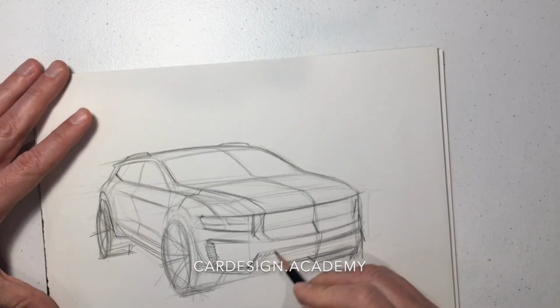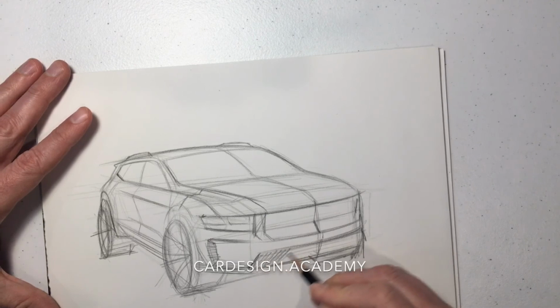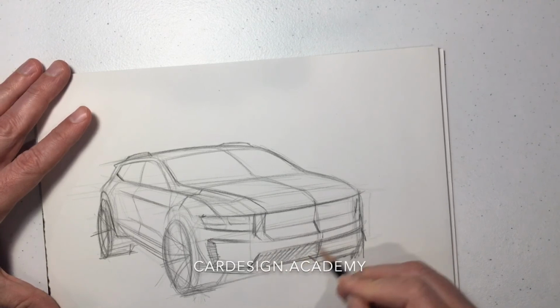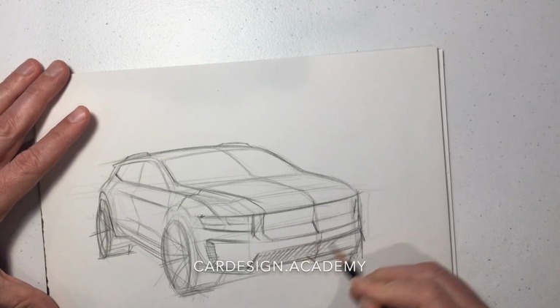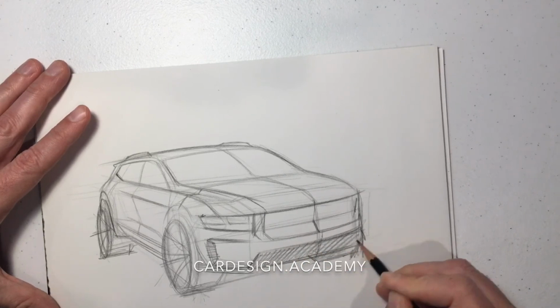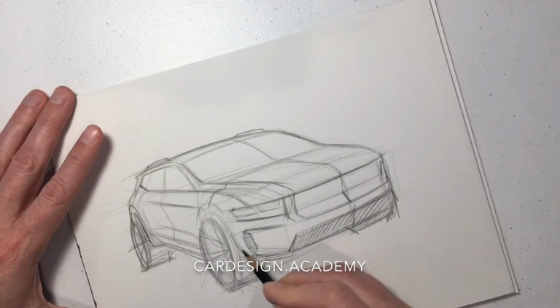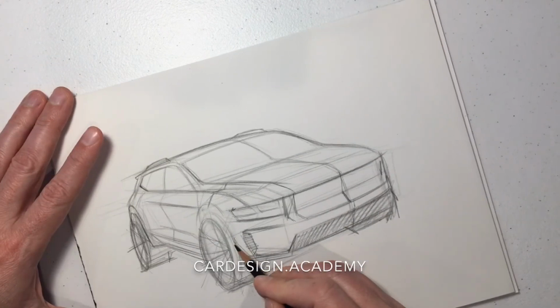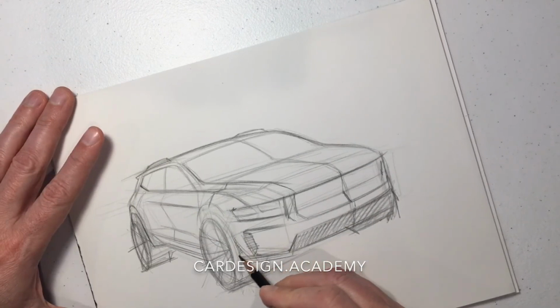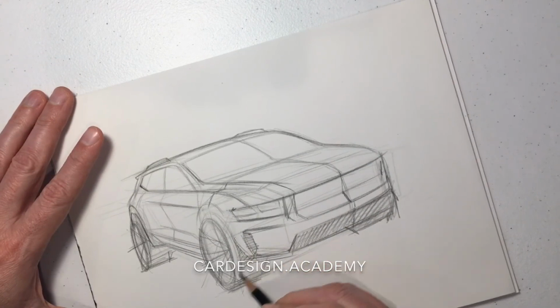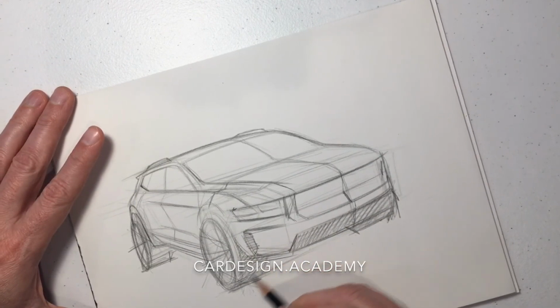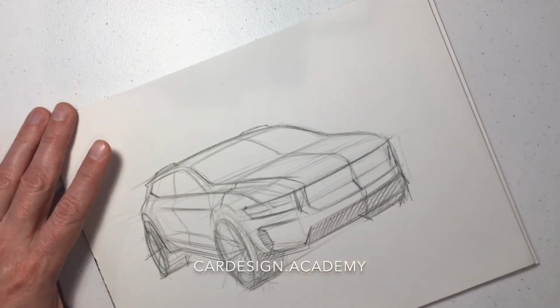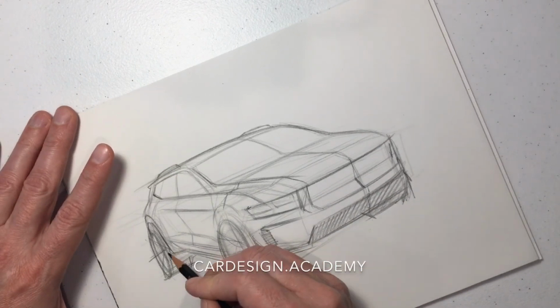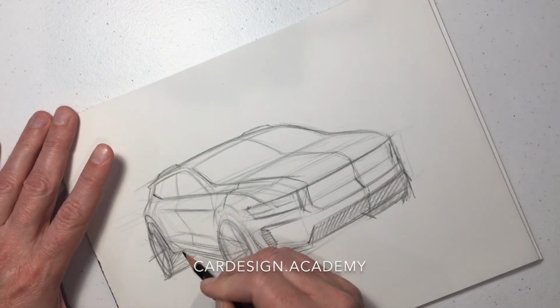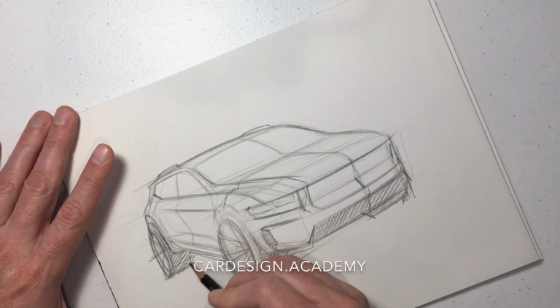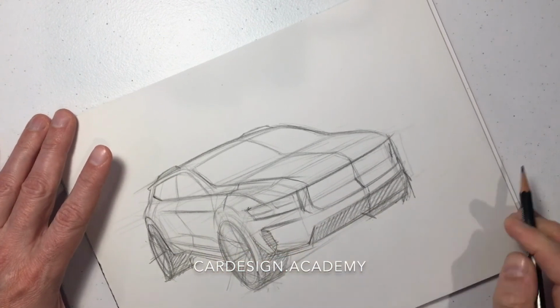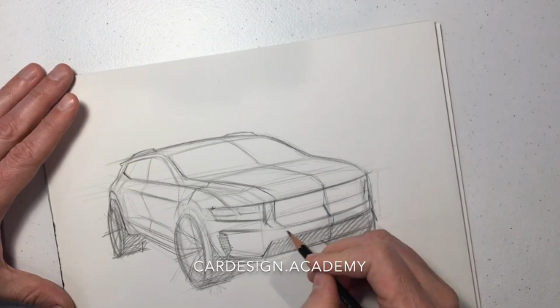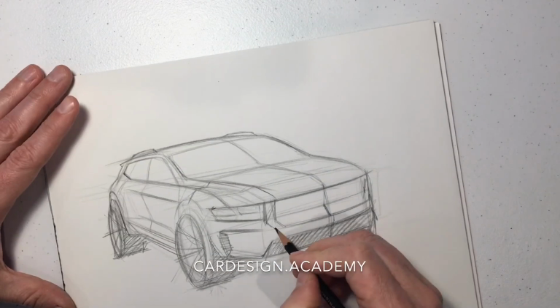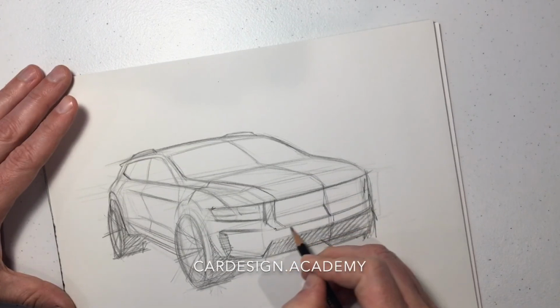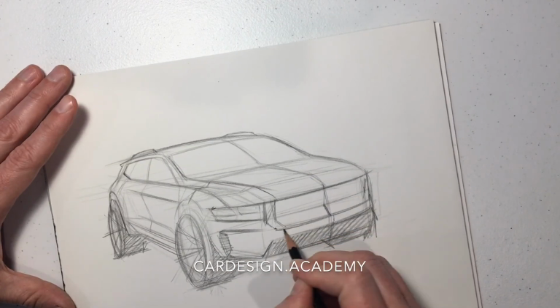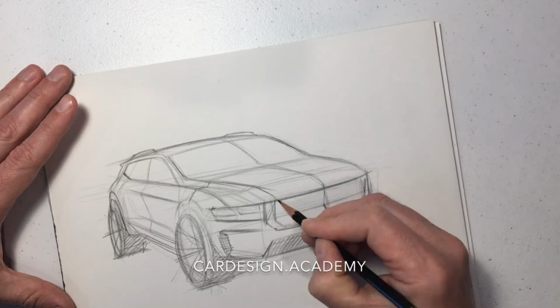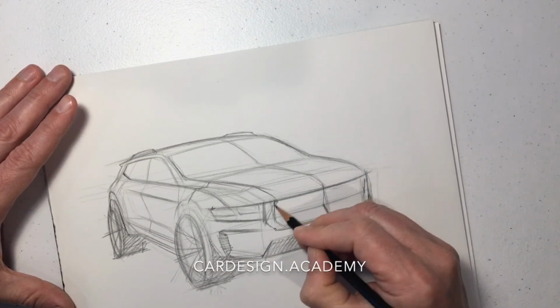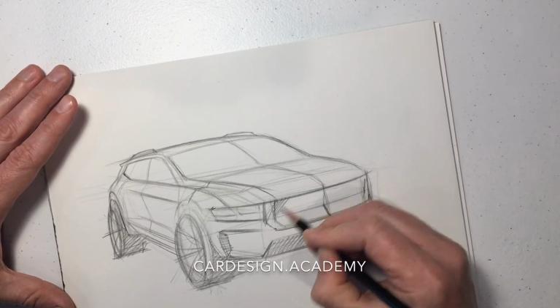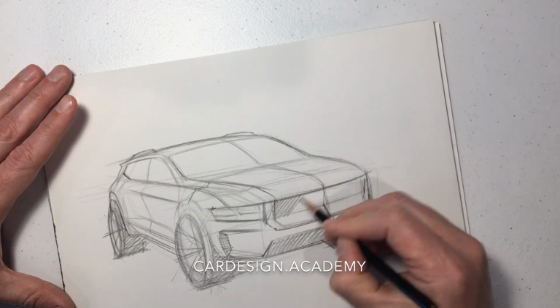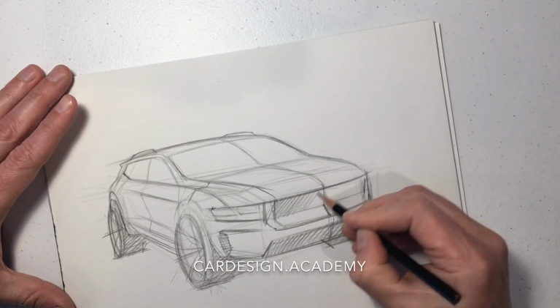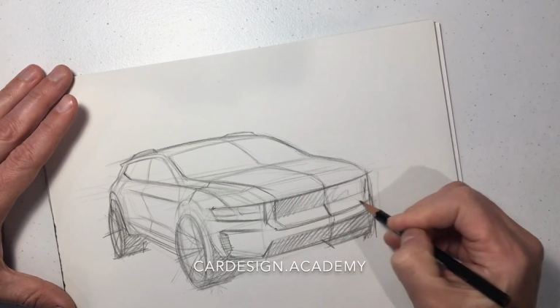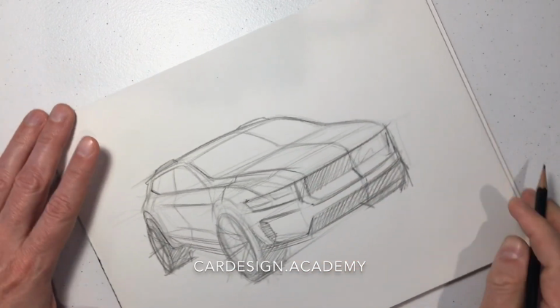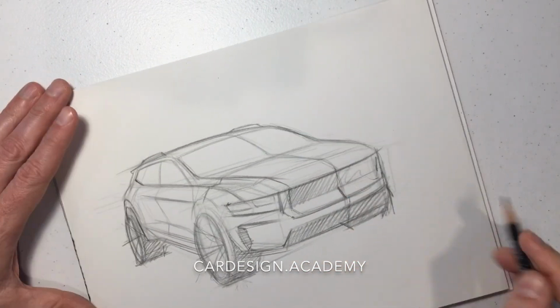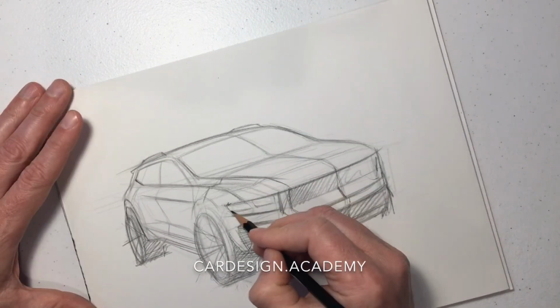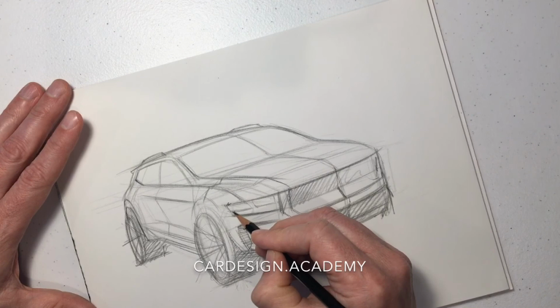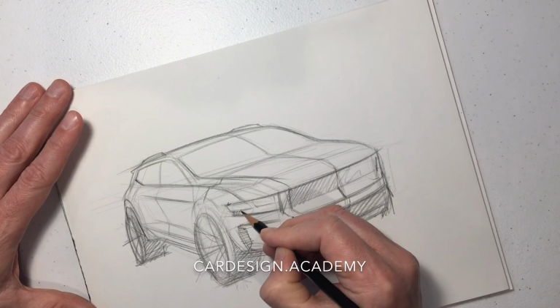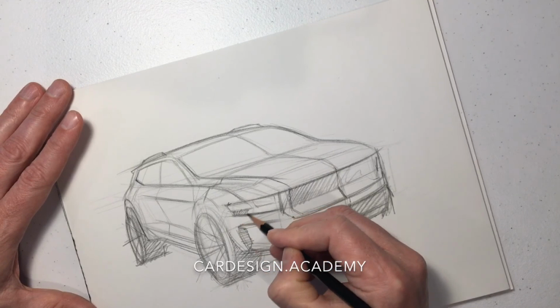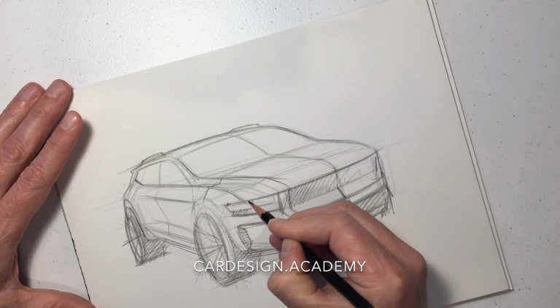We'll darken some of our graphics. And that, my friends, is a typical SUV in perspective.